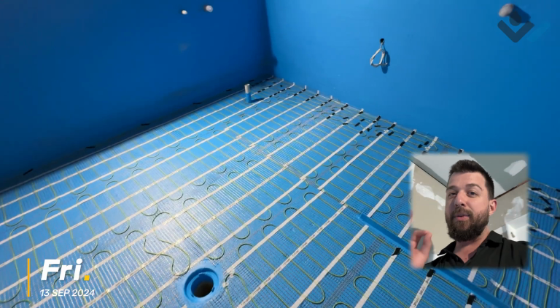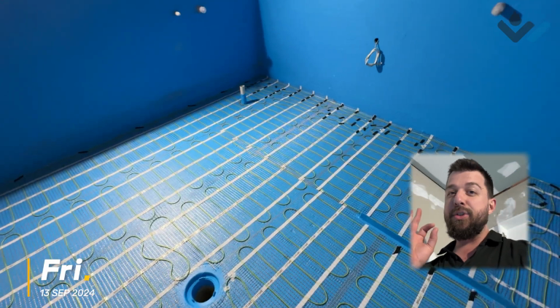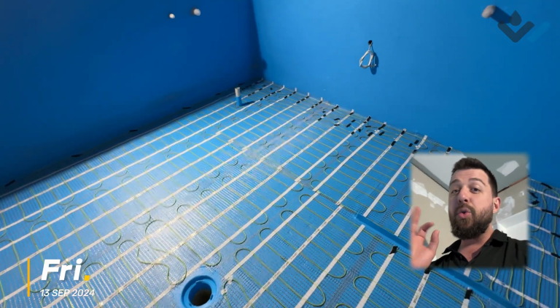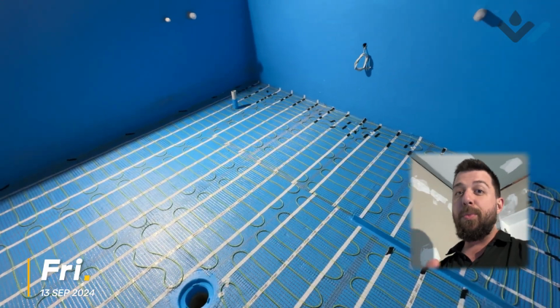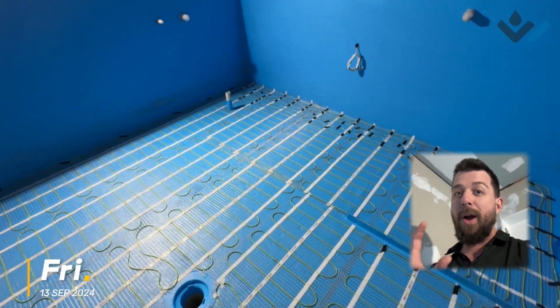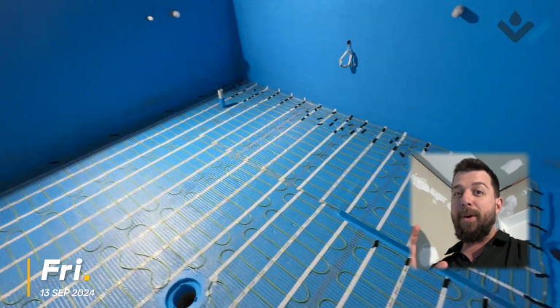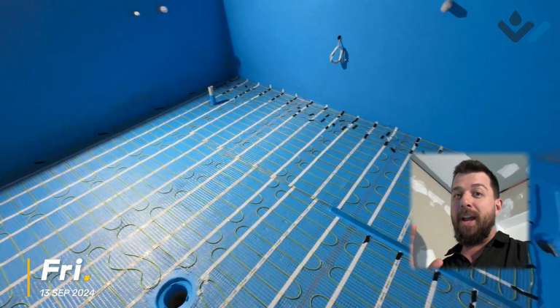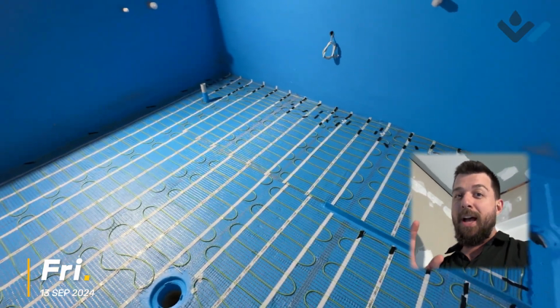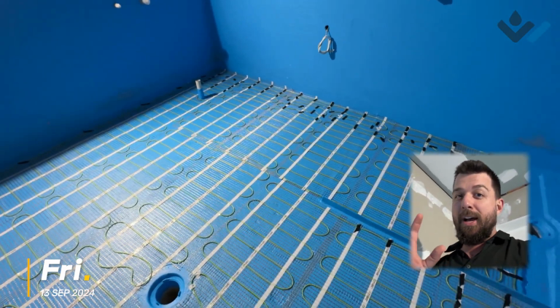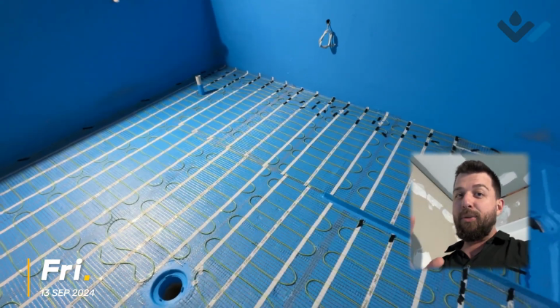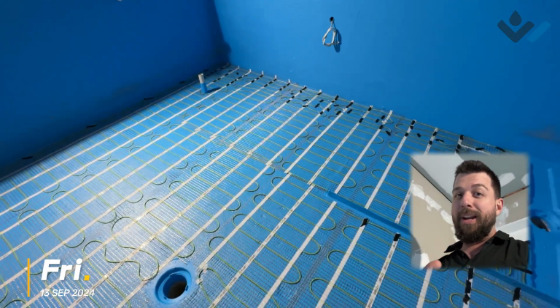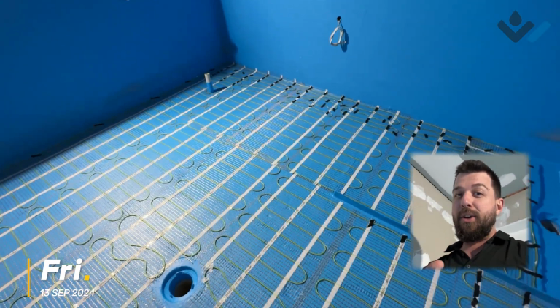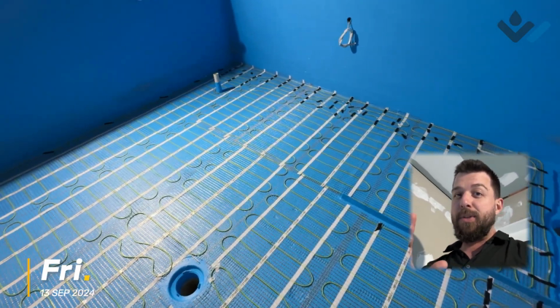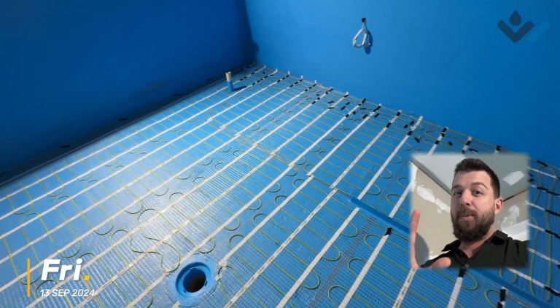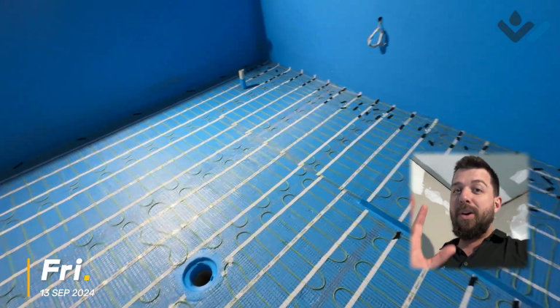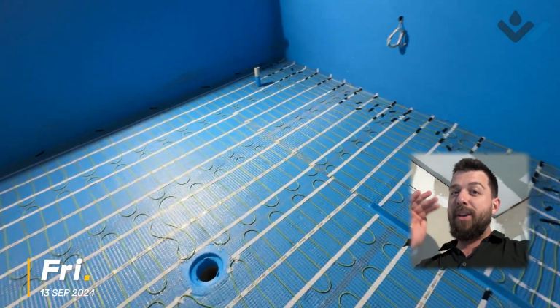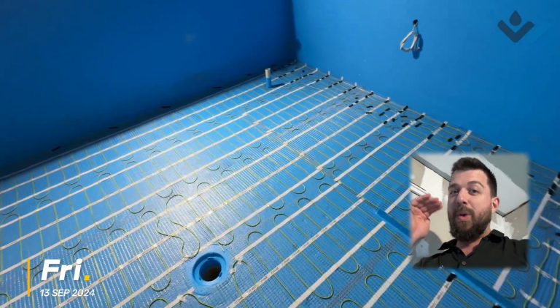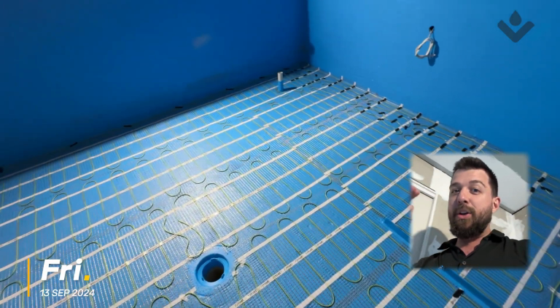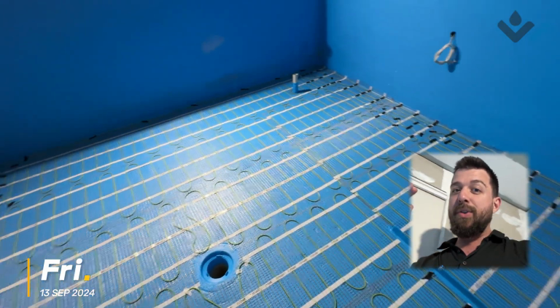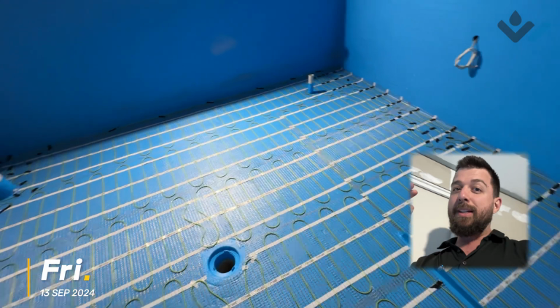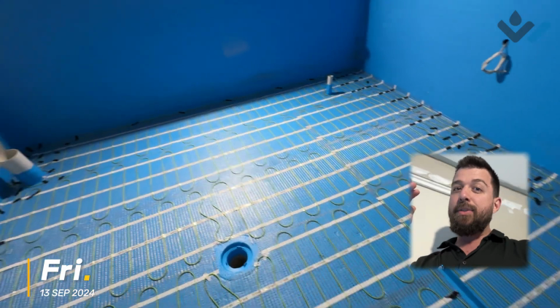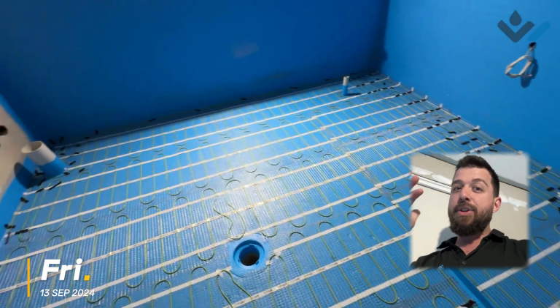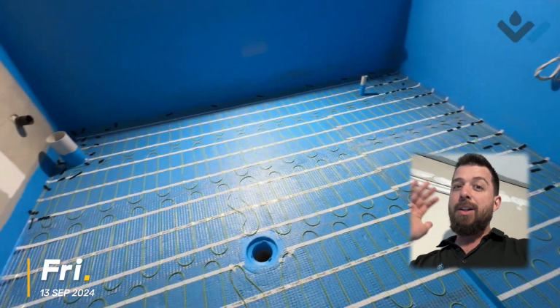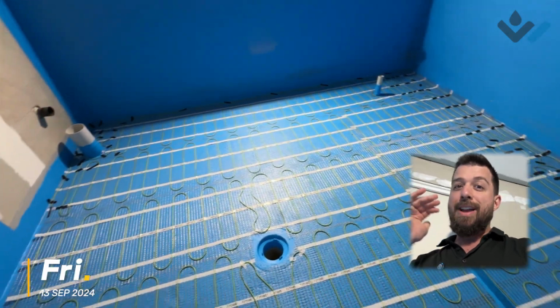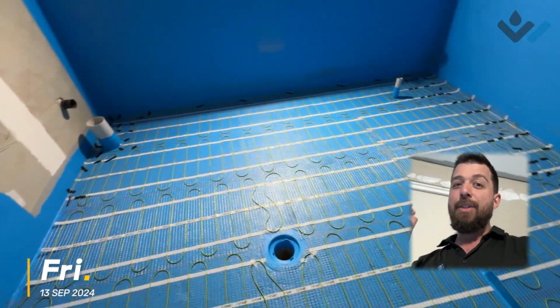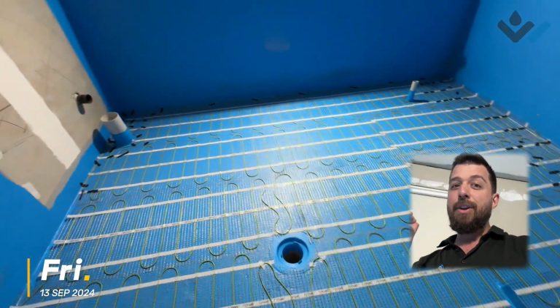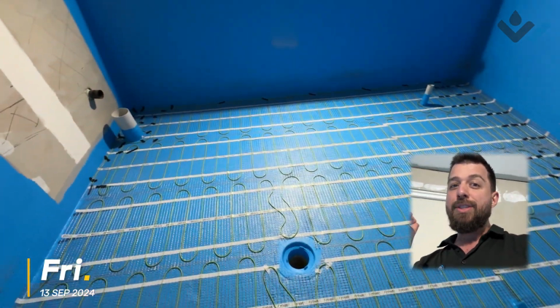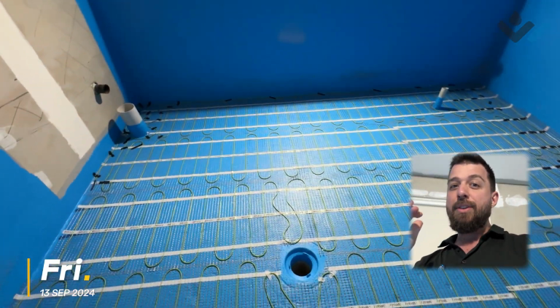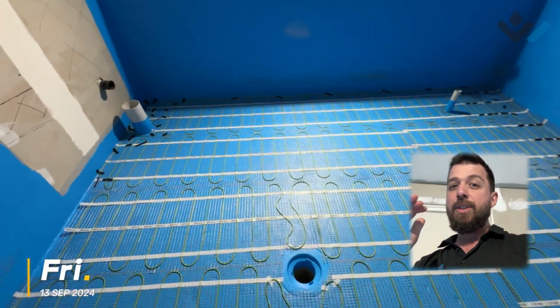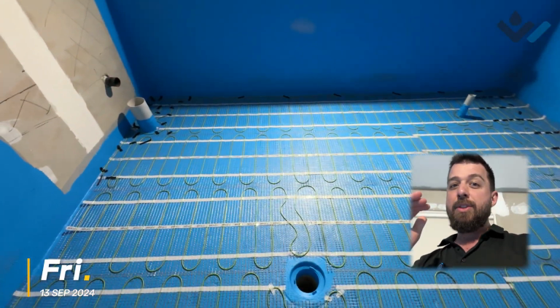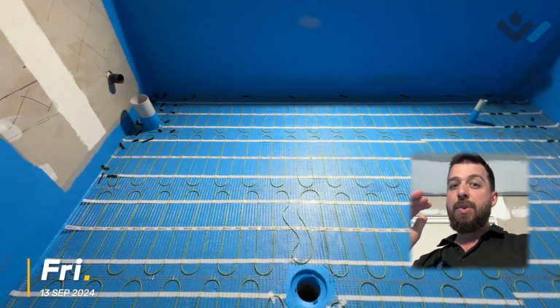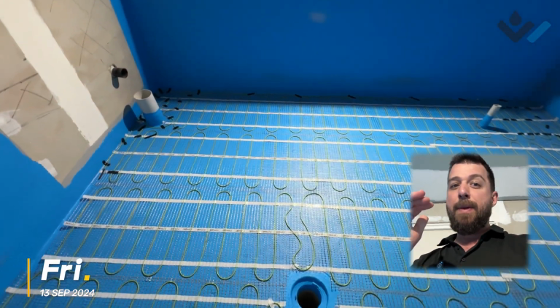There are two primary underfloor heating types. There's one that goes directly under the tile, and the other that goes down inside the screed bed.